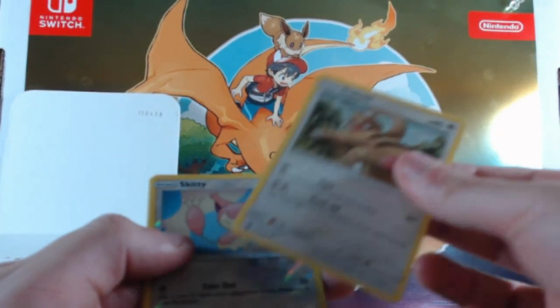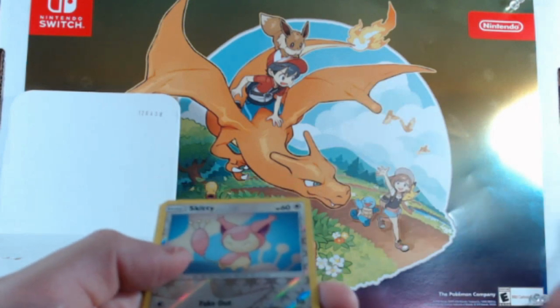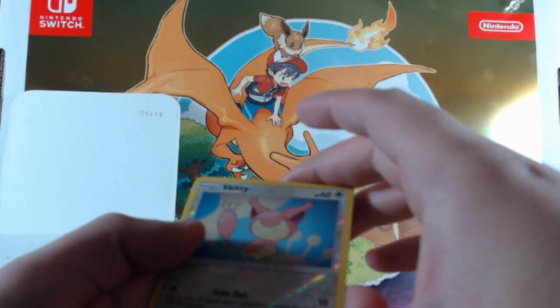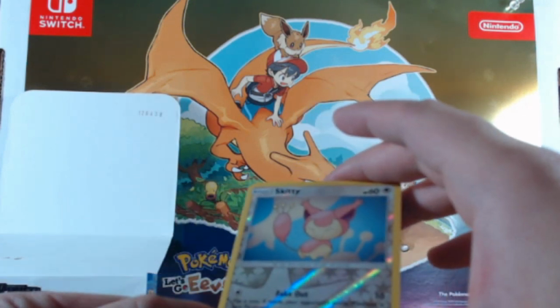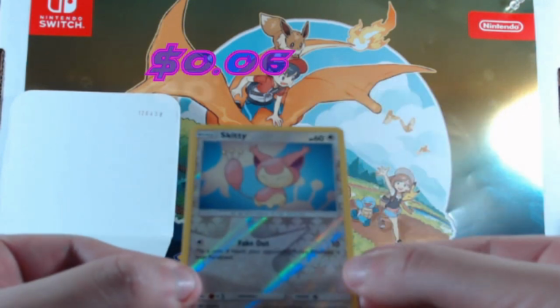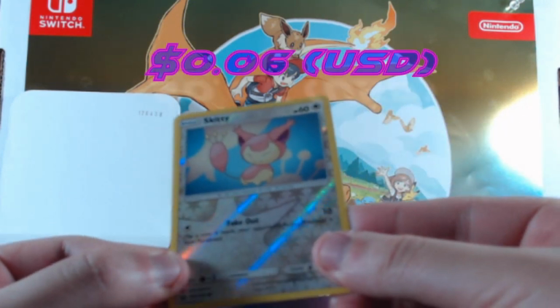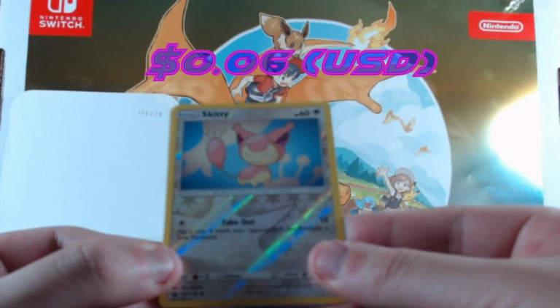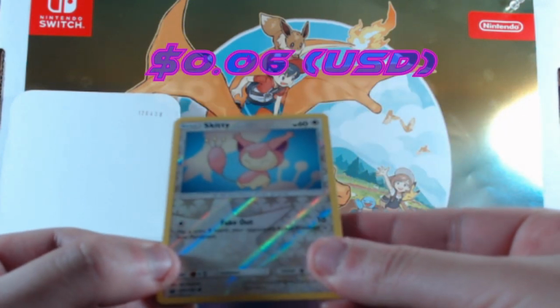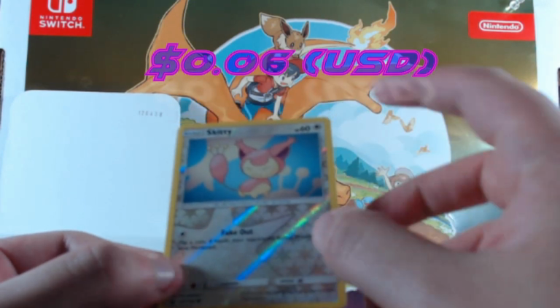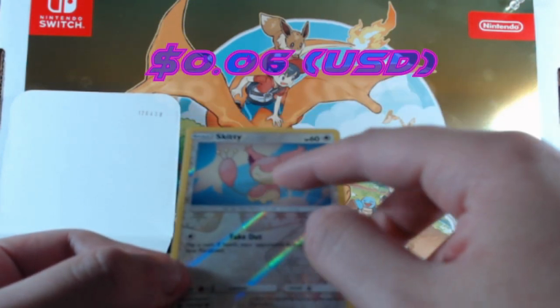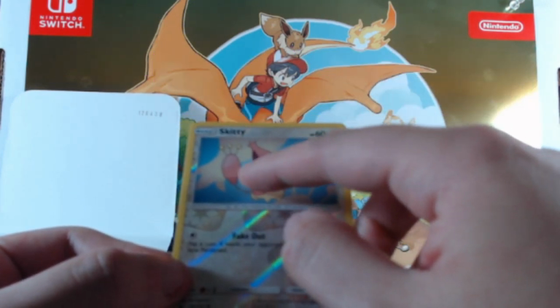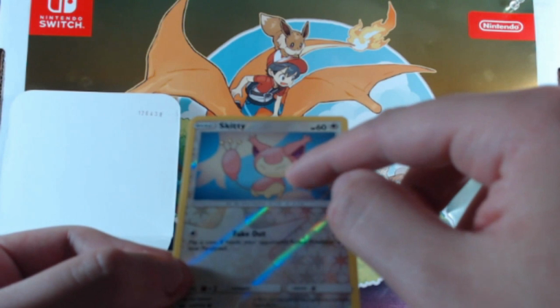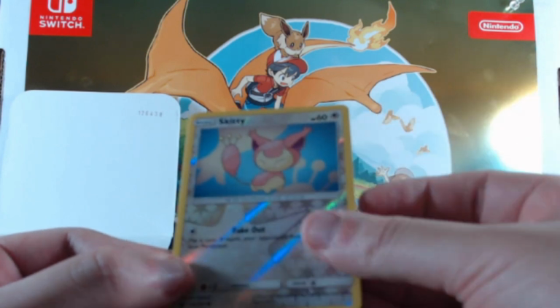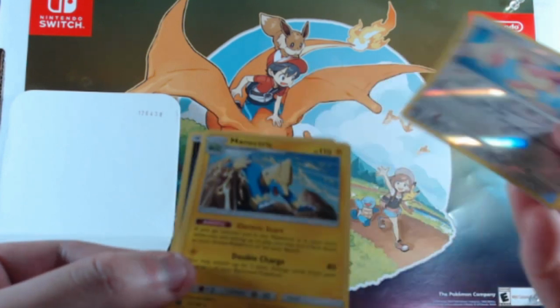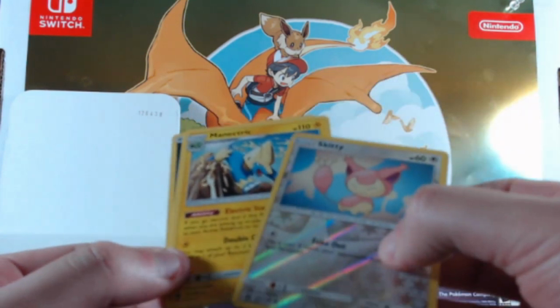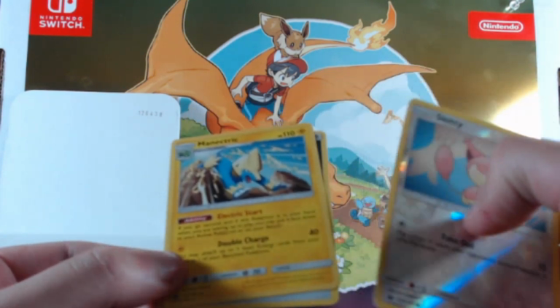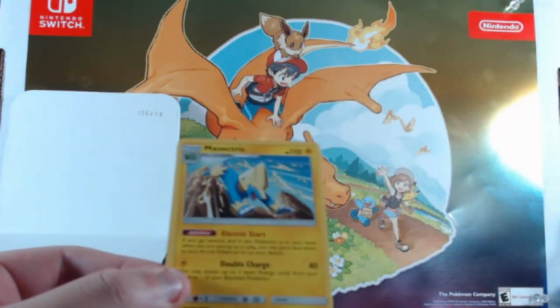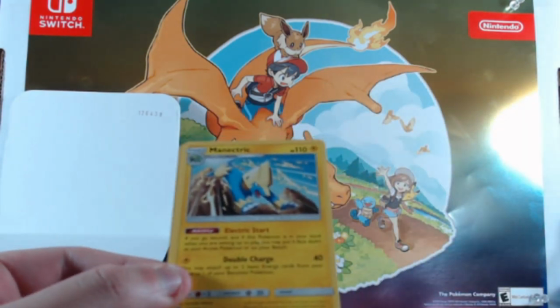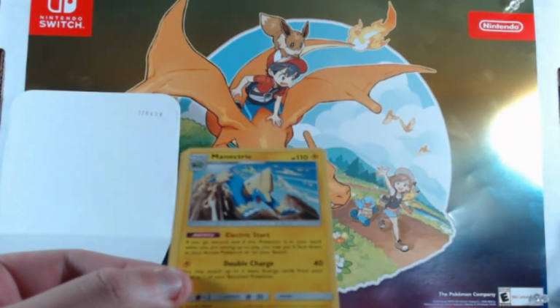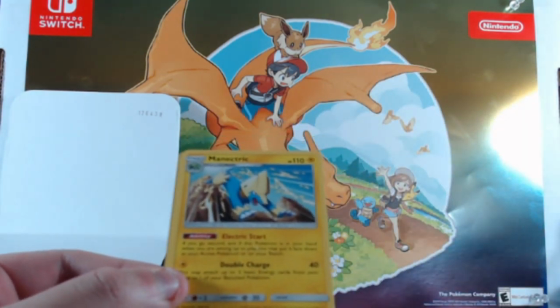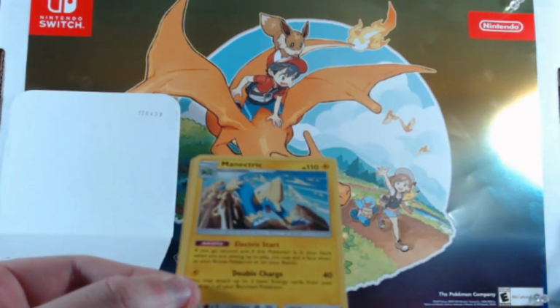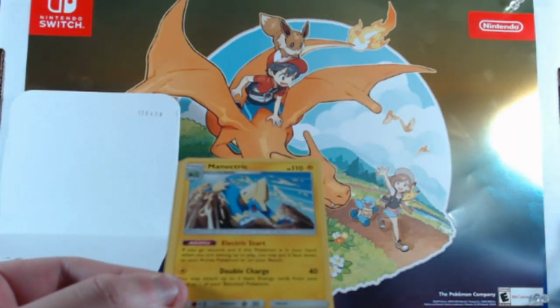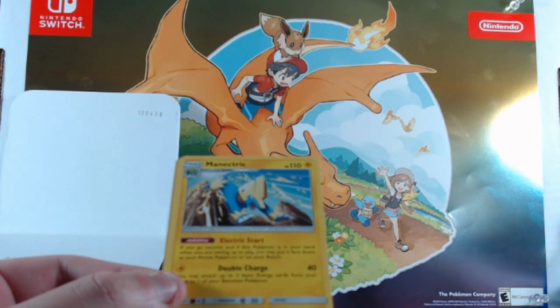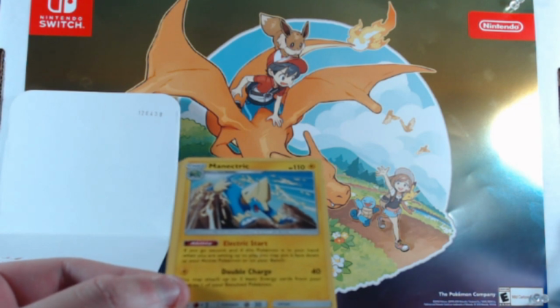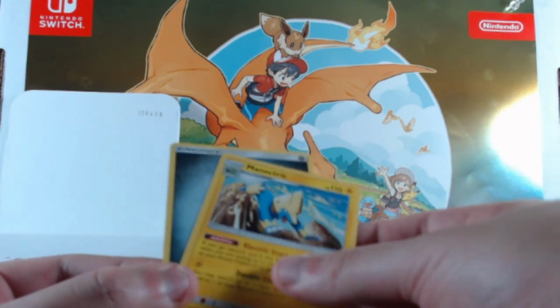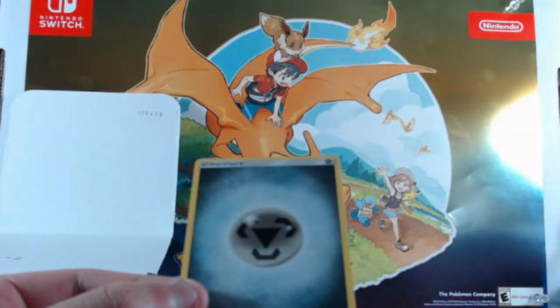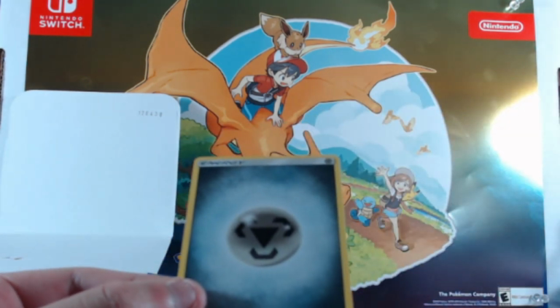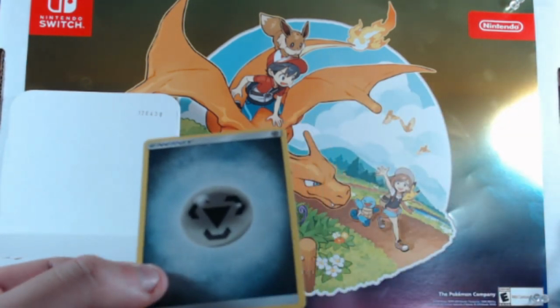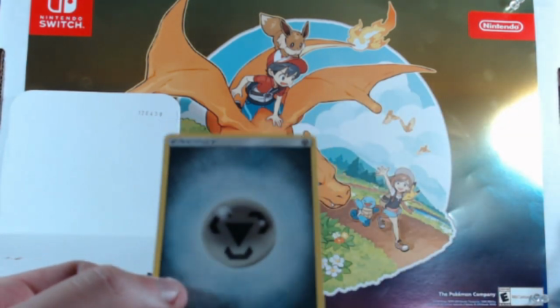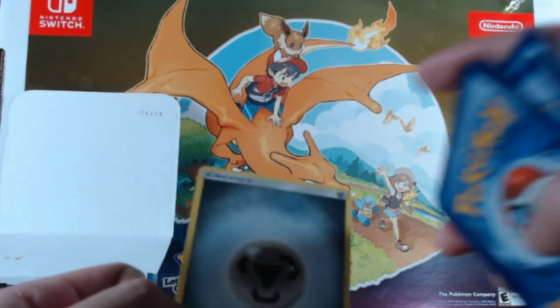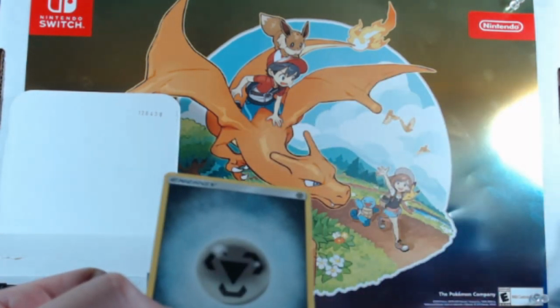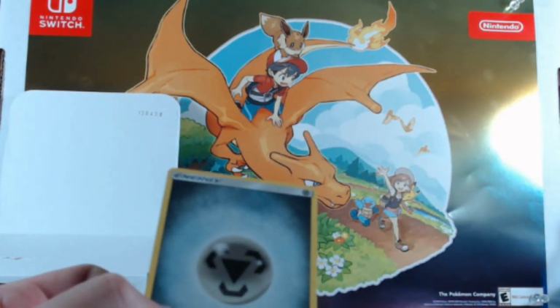Skitty as the reverse foil — all happy with its eyes squinted — and then a Metagross at the end. Of course I forgot to do the card trick, and a dark energy that no one really probably cares about.